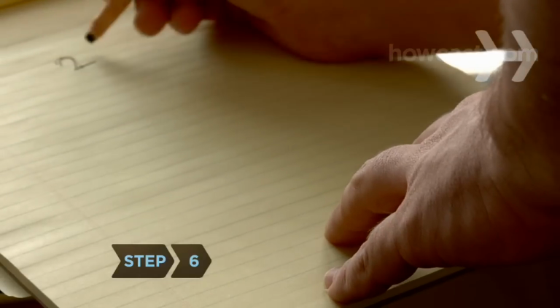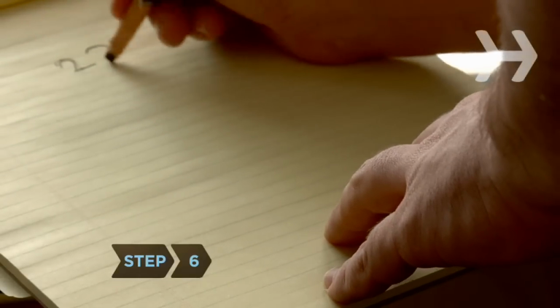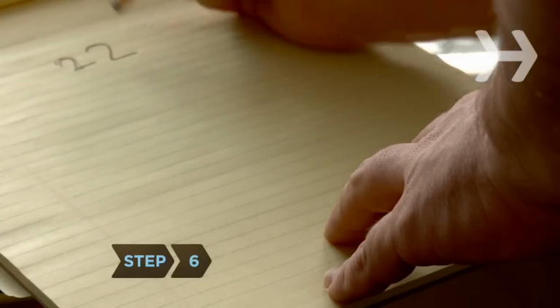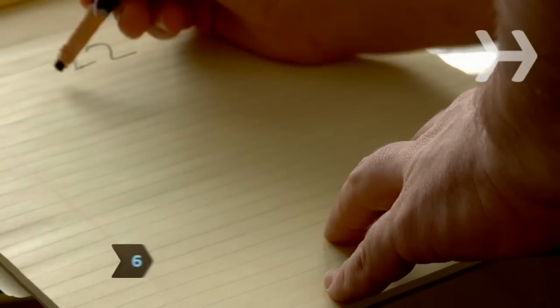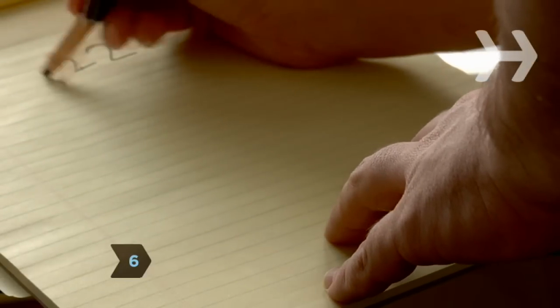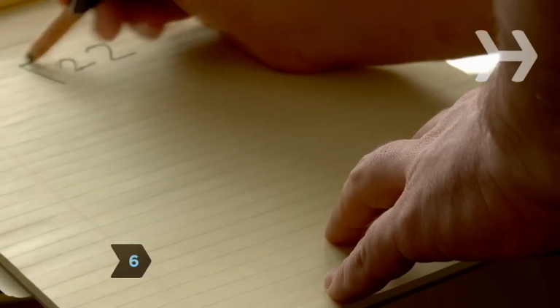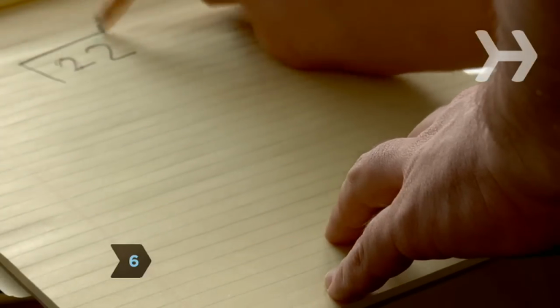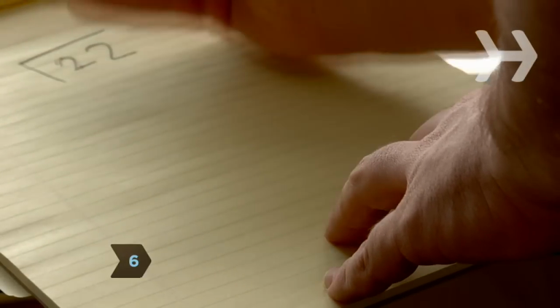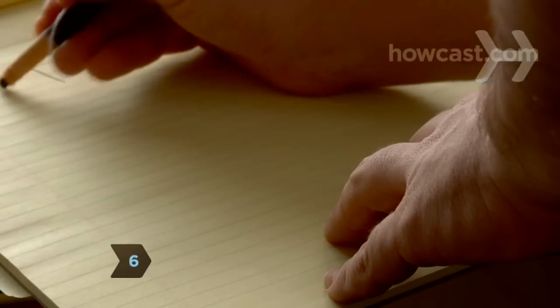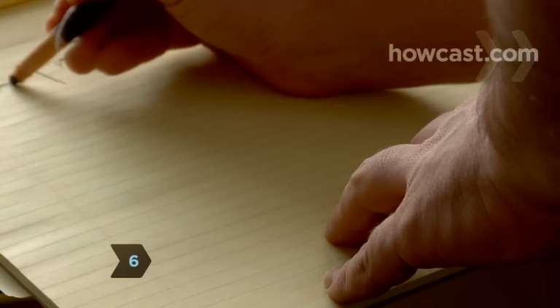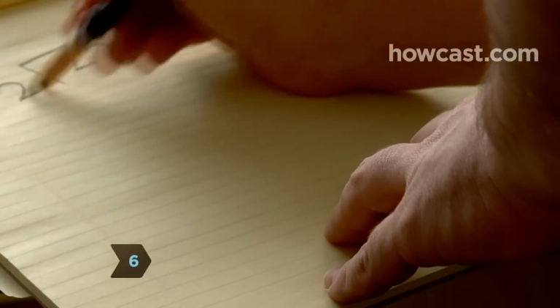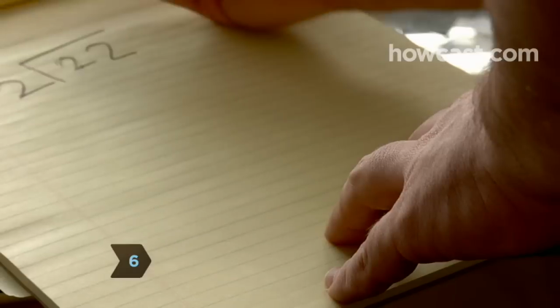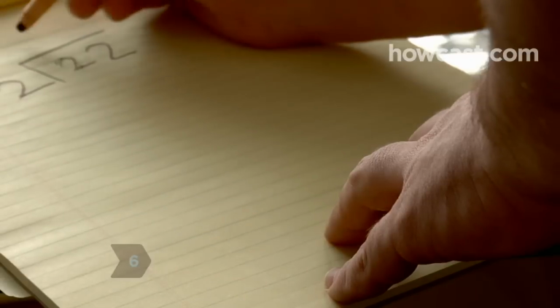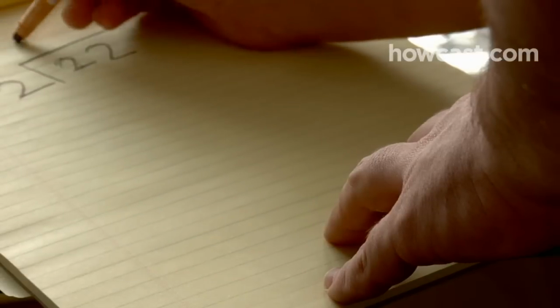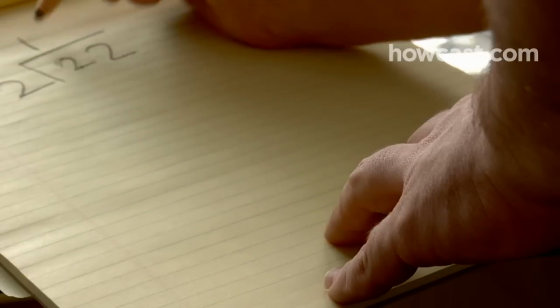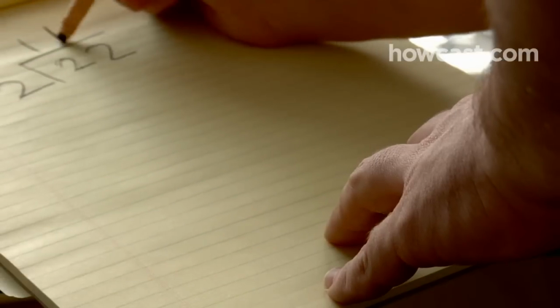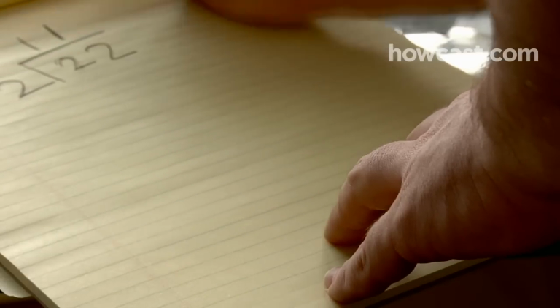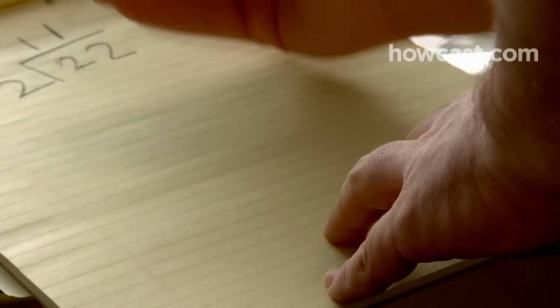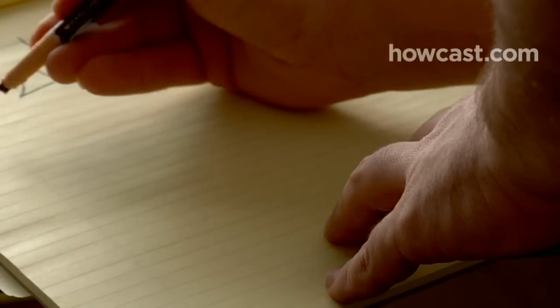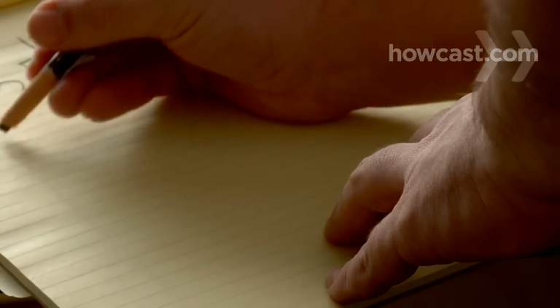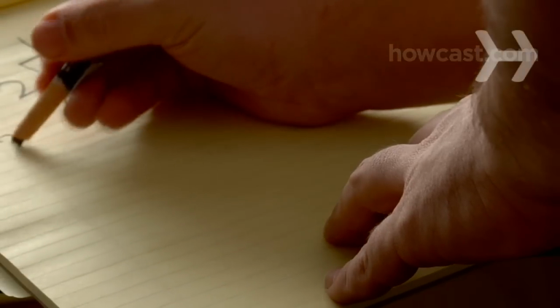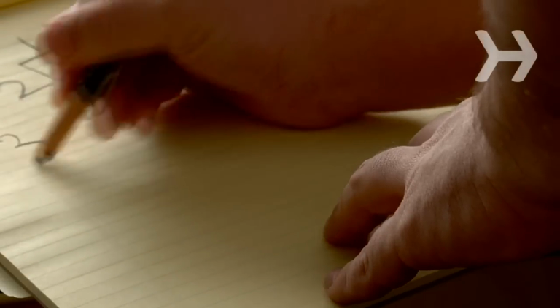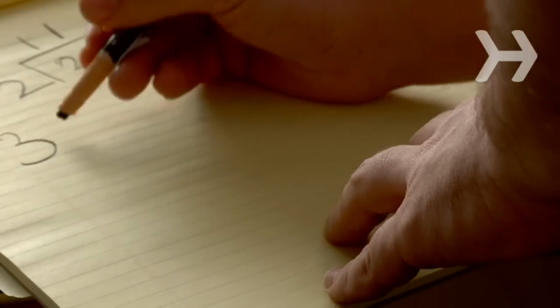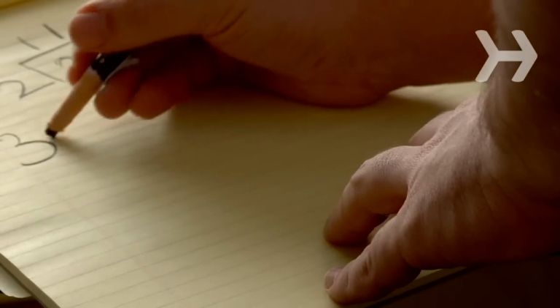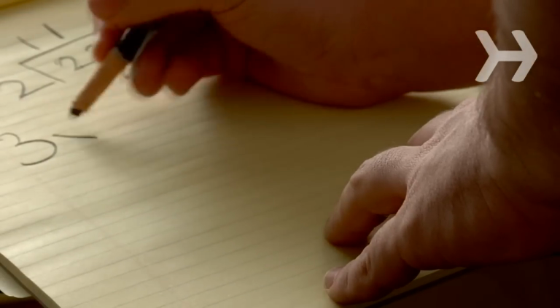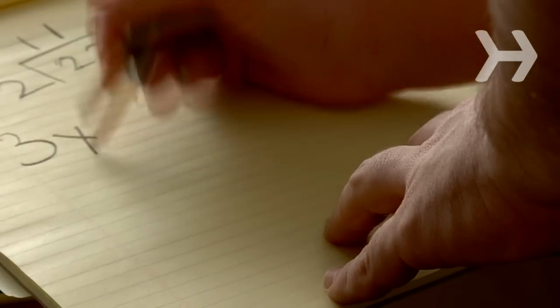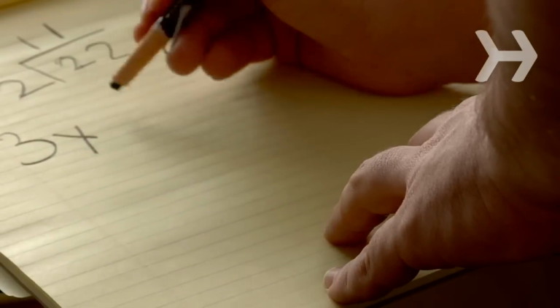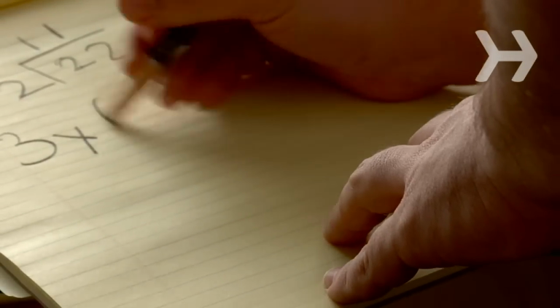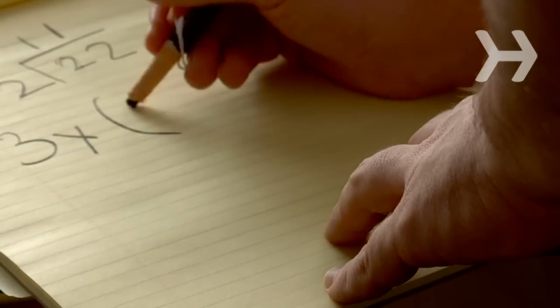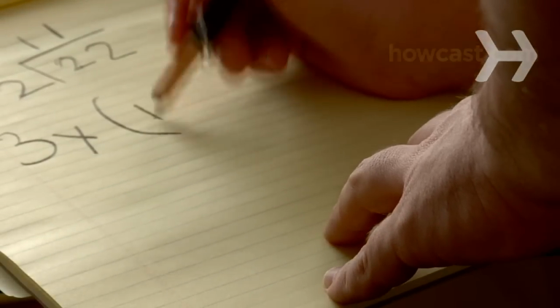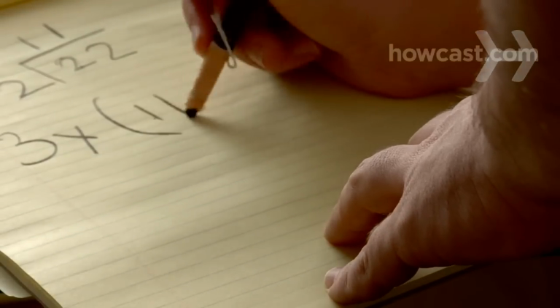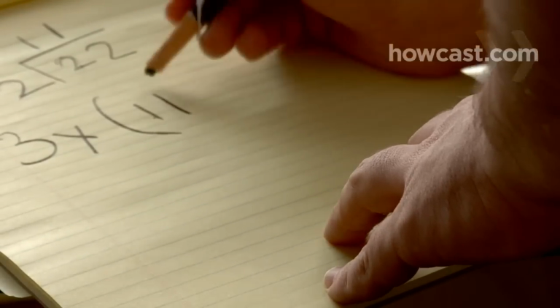Step 6. Determine how many repetitions in a set by dividing the number of chin-ups you can do correctly in half. Do three sets of that number with 60 seconds of rest in between each.